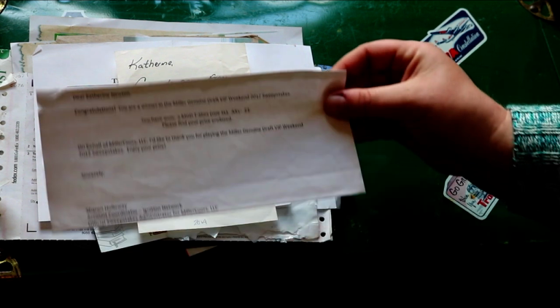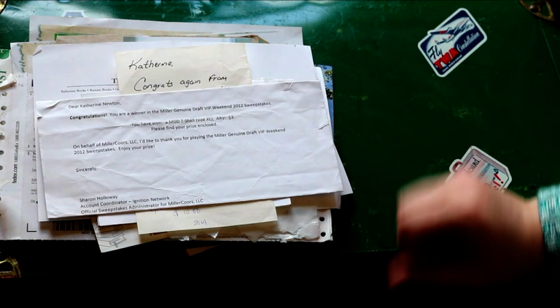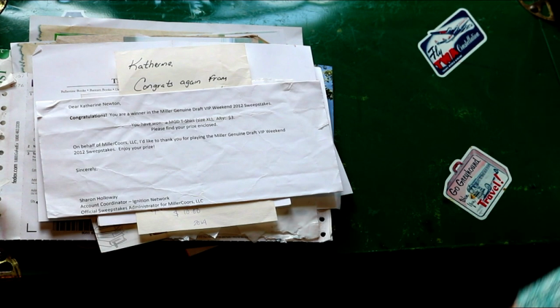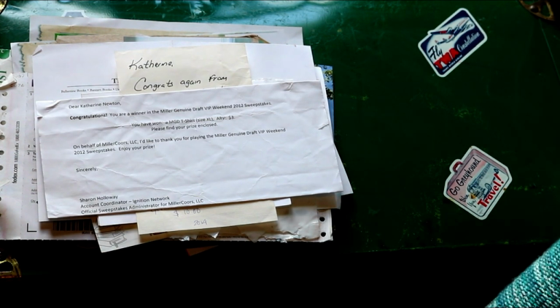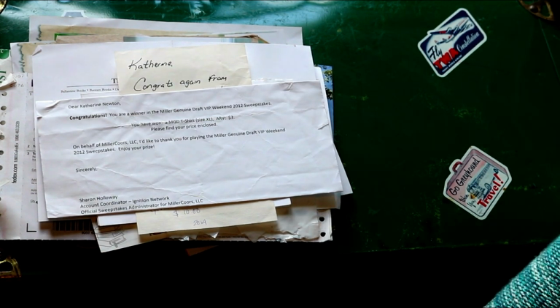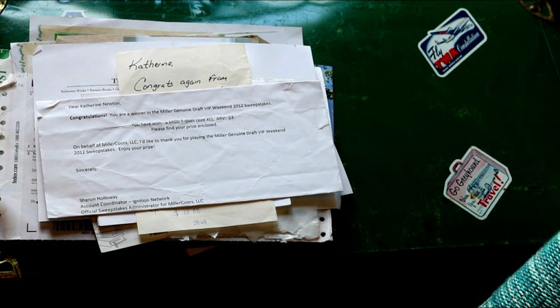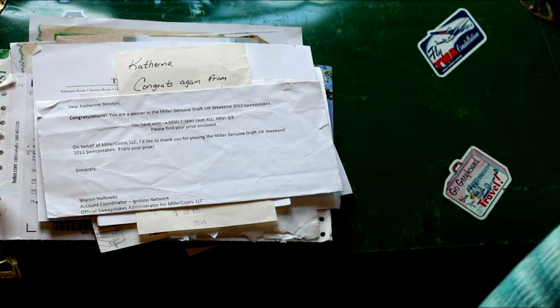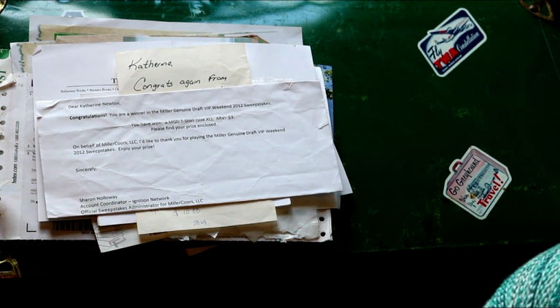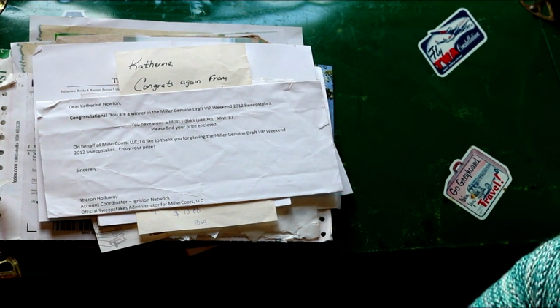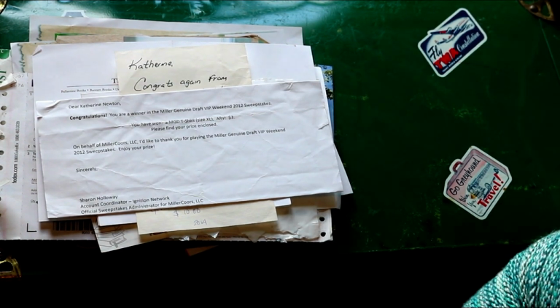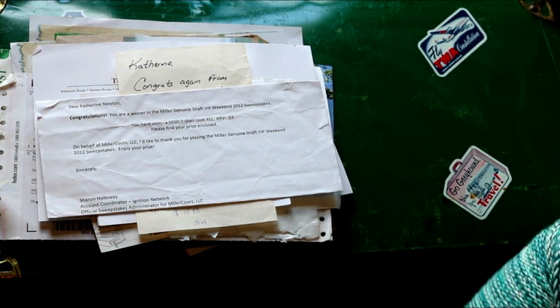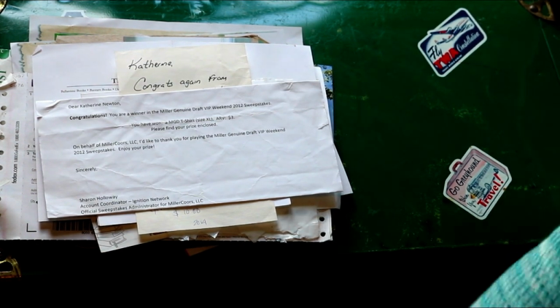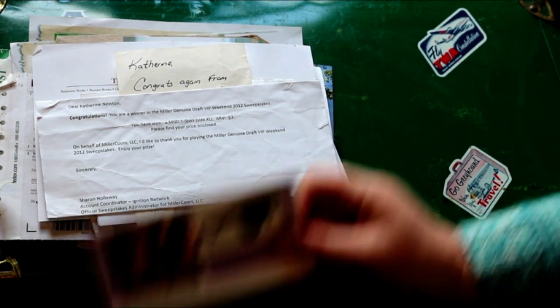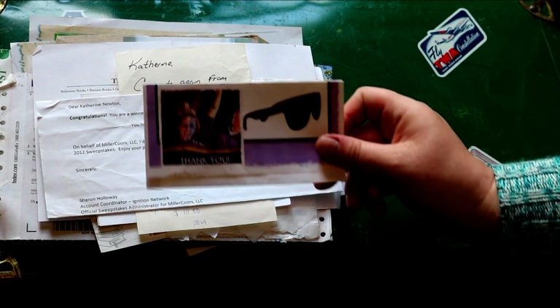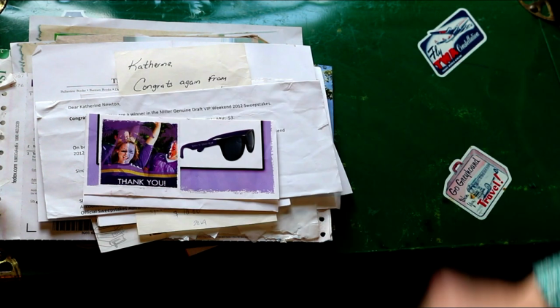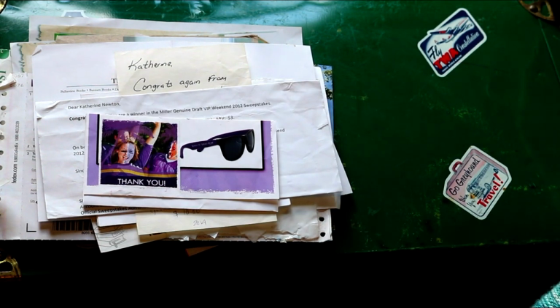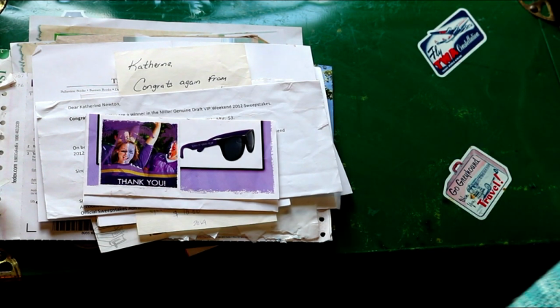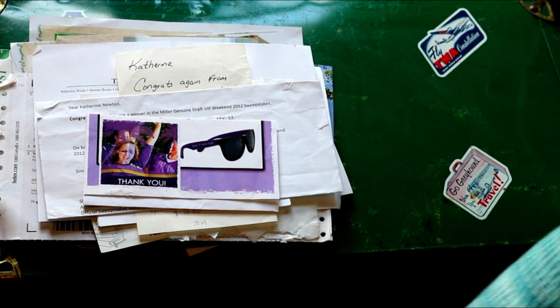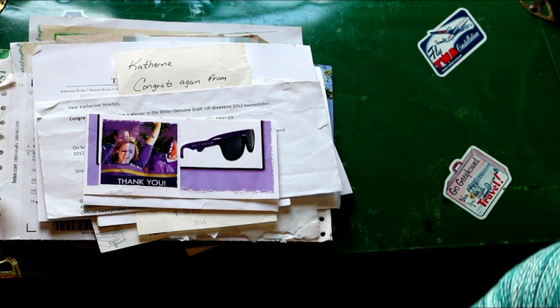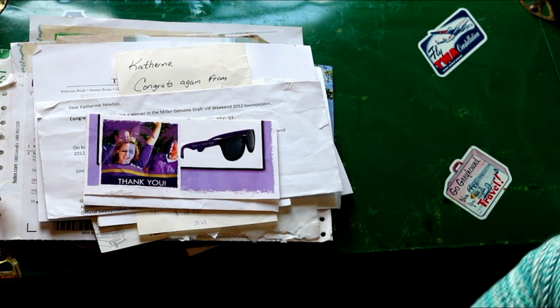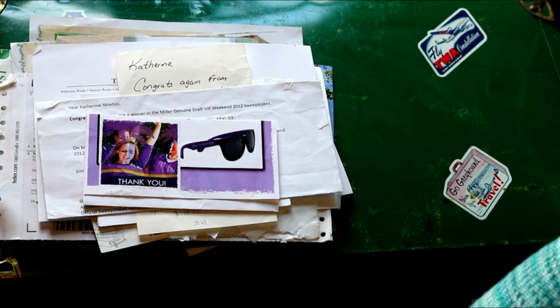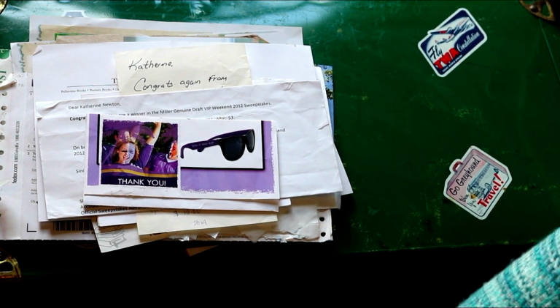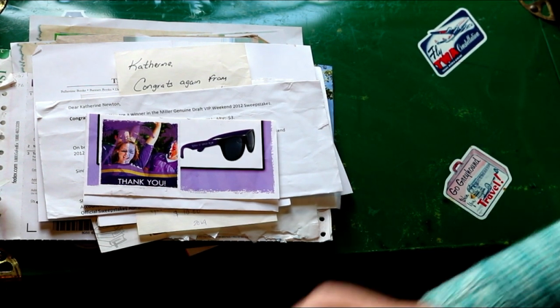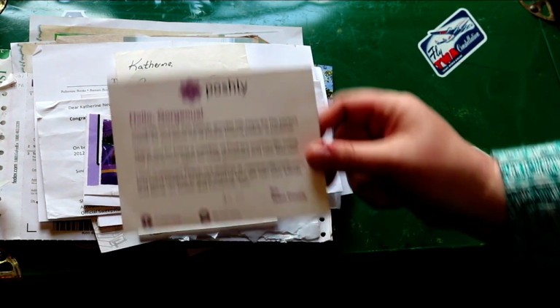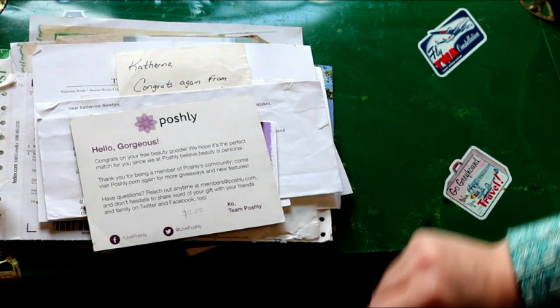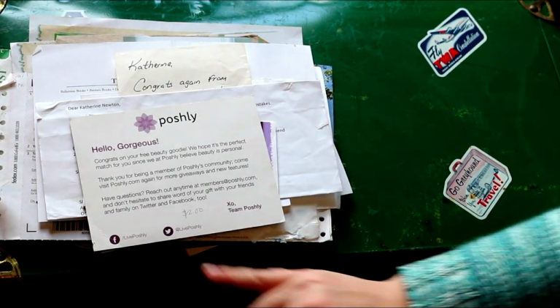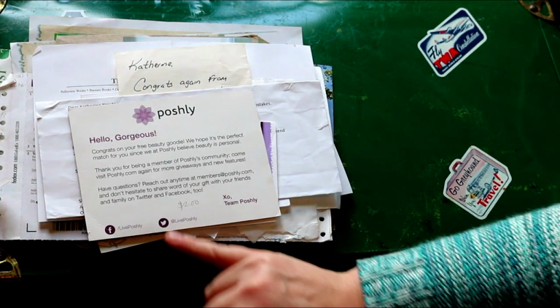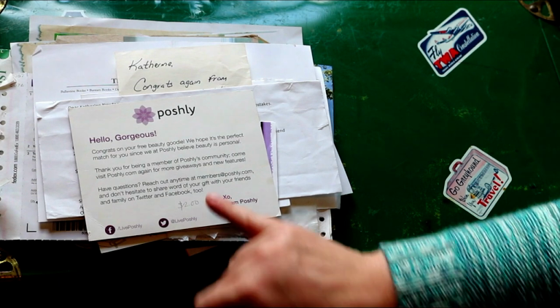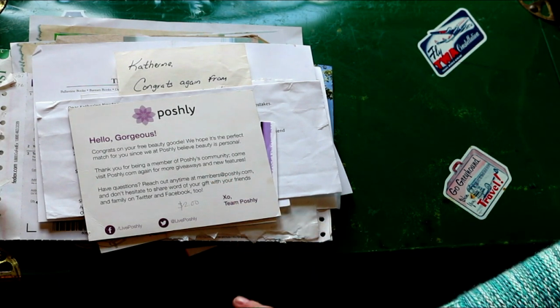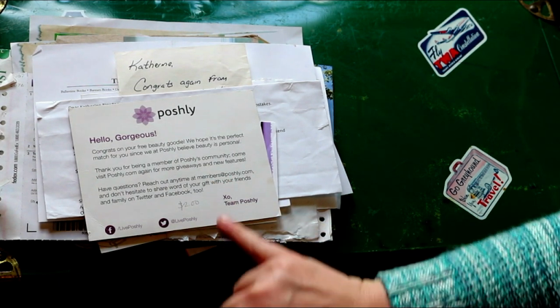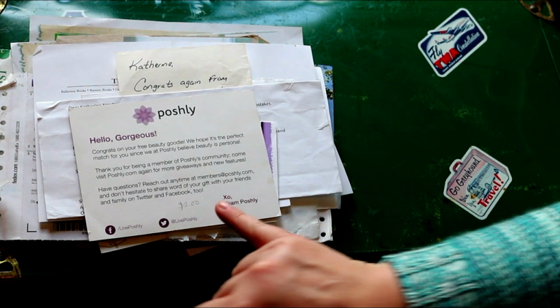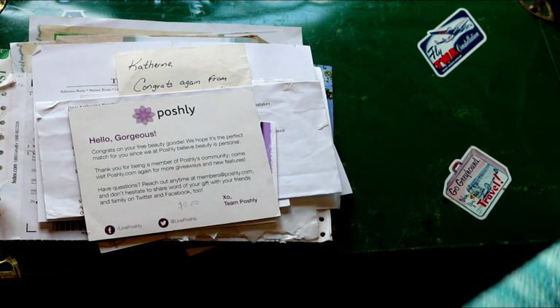This was a shirt valued at $3. This was a pair of sunglasses that I used for a while. This was some sort of a sample from Poshly, worth $2.